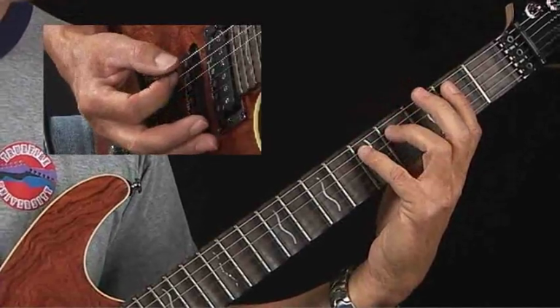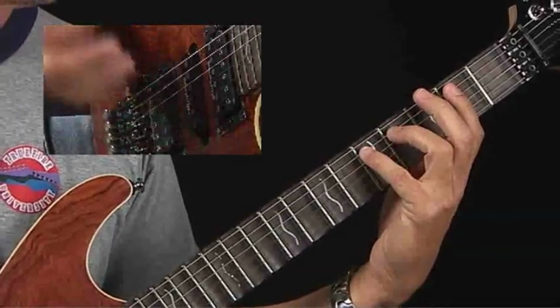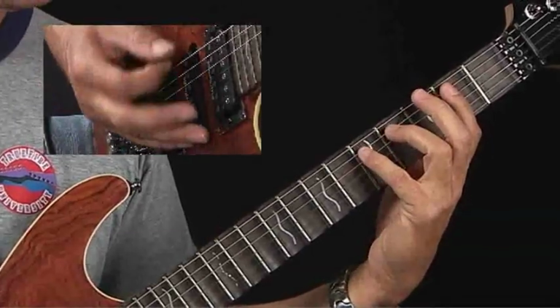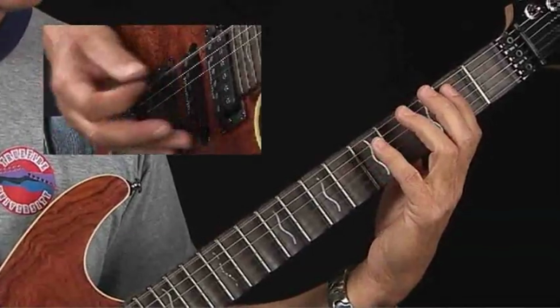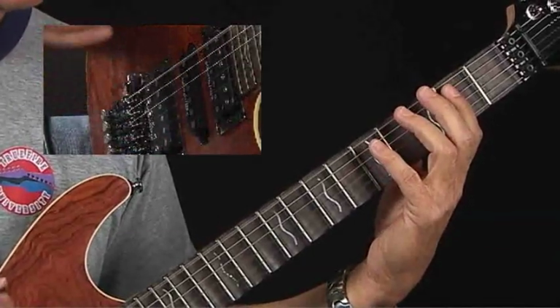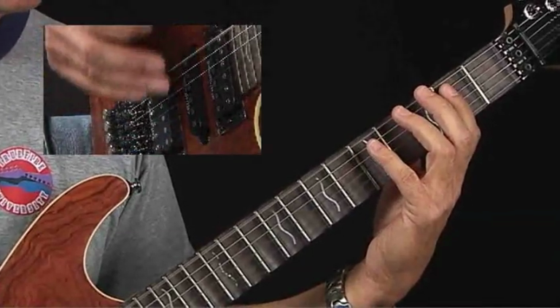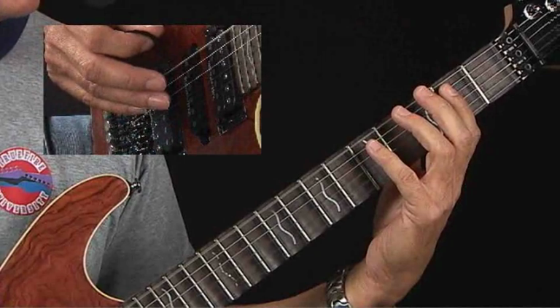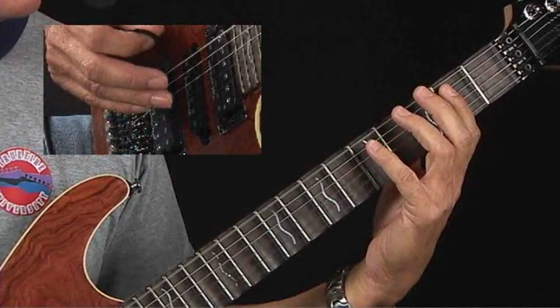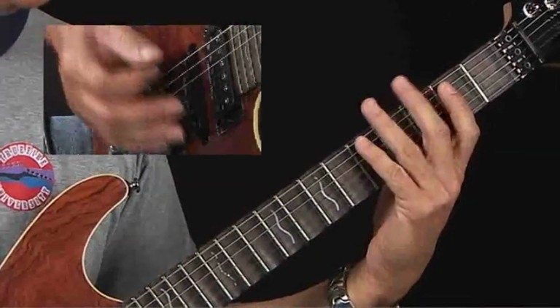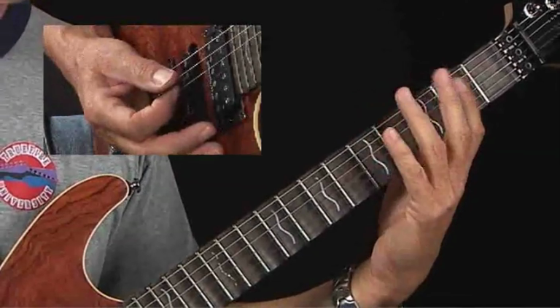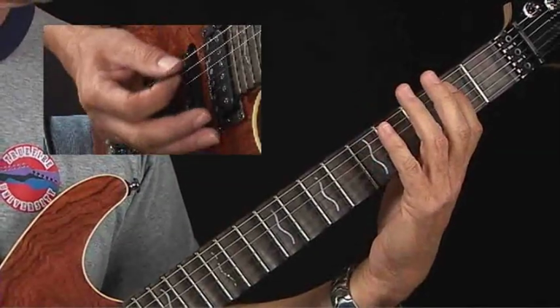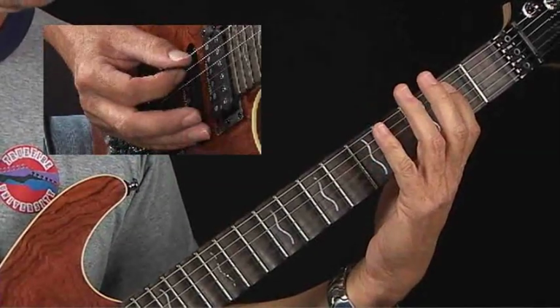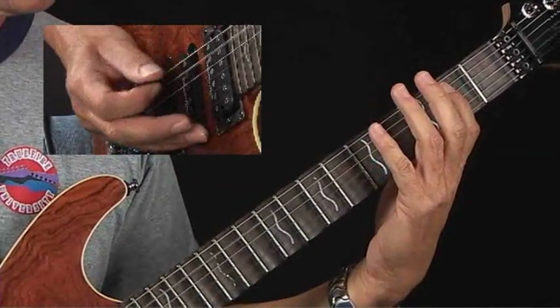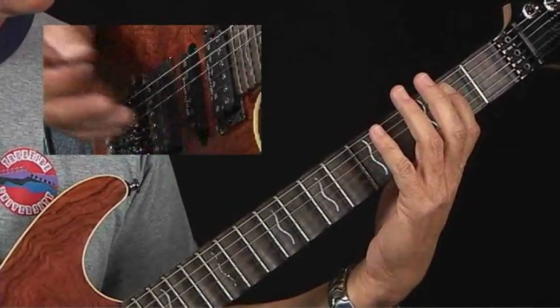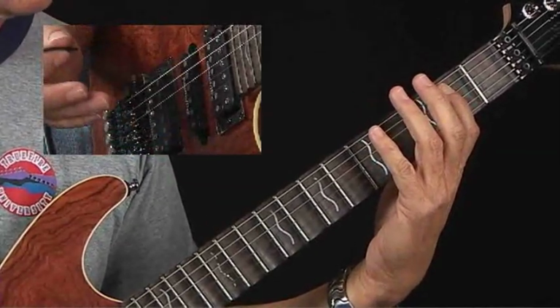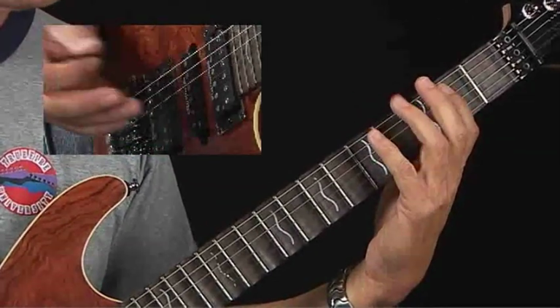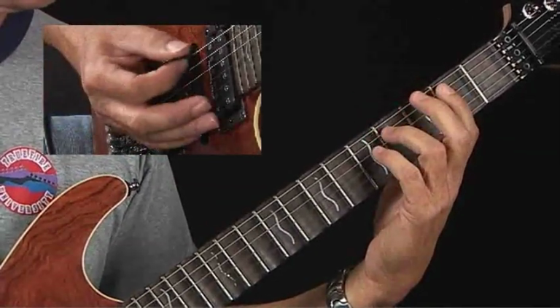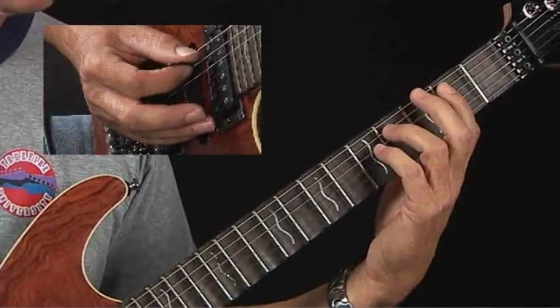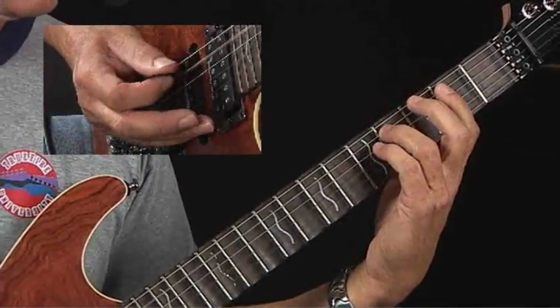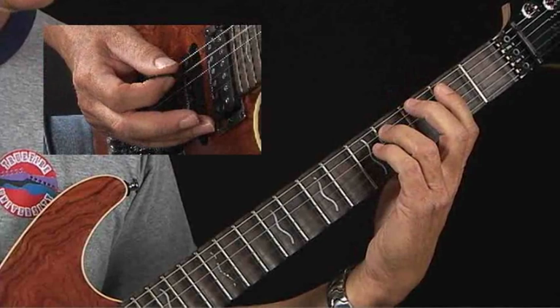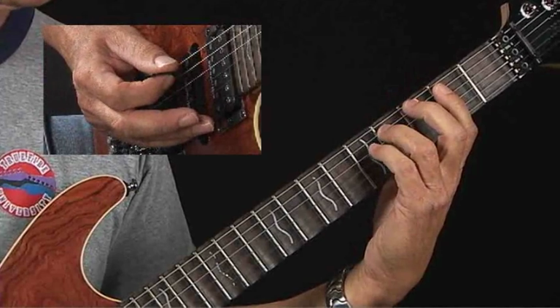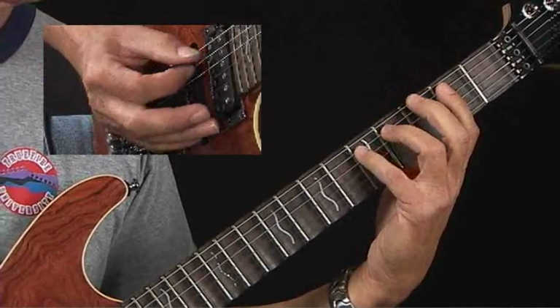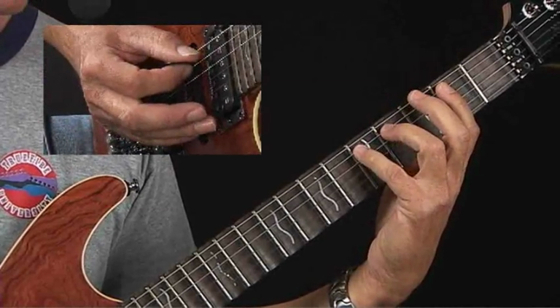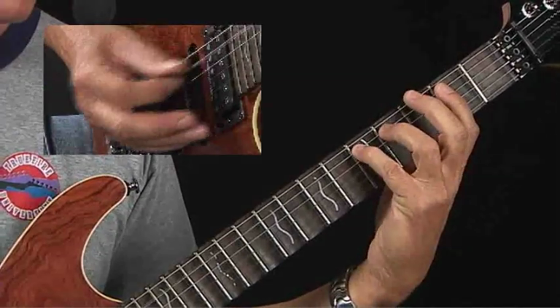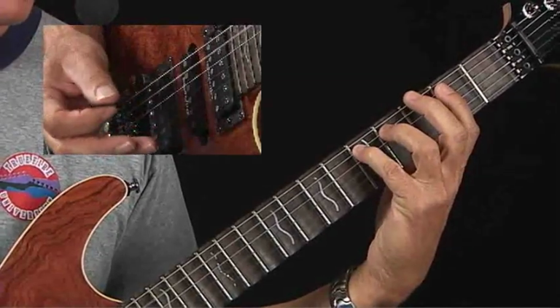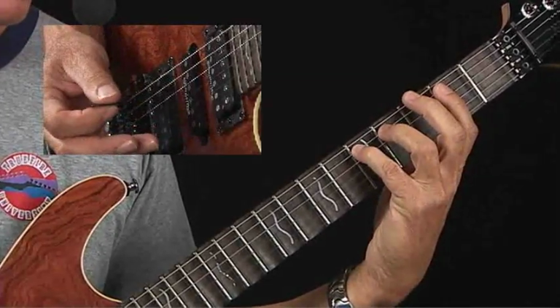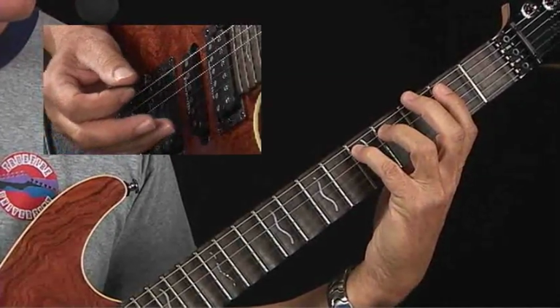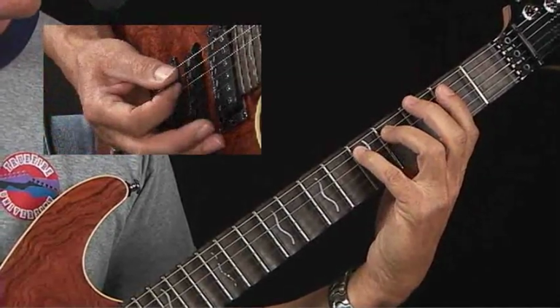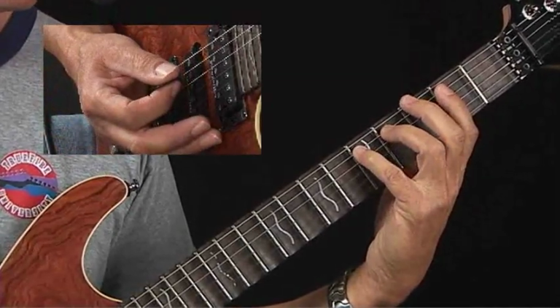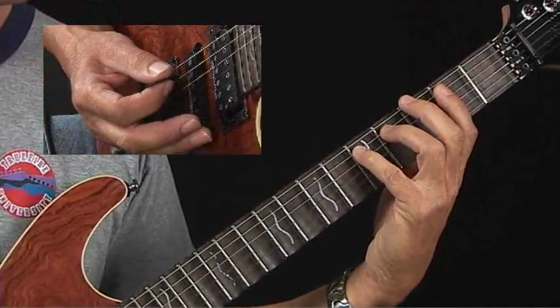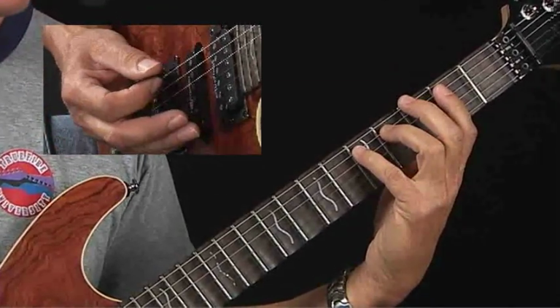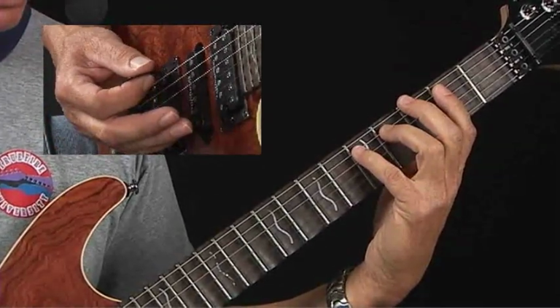Our first form would be the six string open for the root — the E — and then your first finger is on the fifth, the B note. Your third finger is going to play C sharp, the sixth. Your fourth finger is going to play D, the flat seven. Make sure you memorize these scale degrees with the letter names.